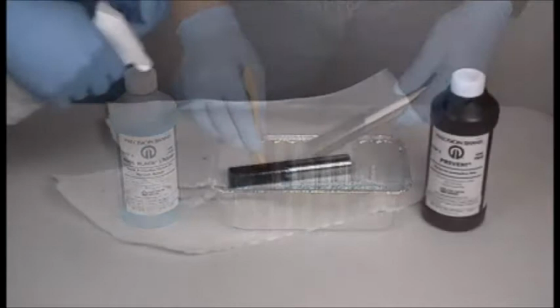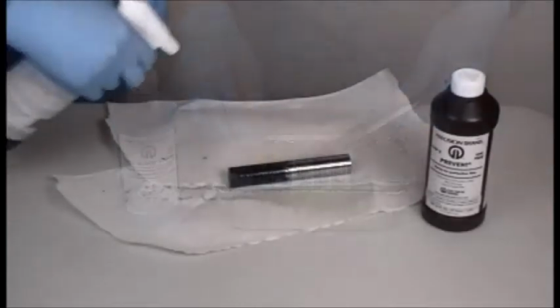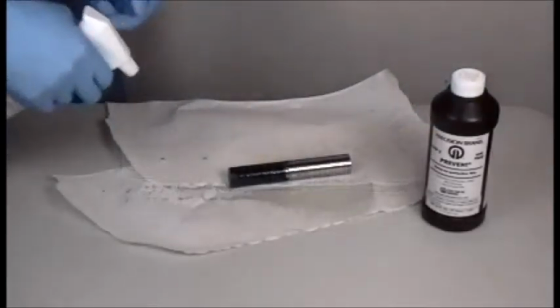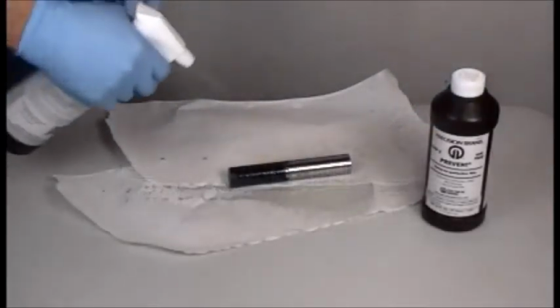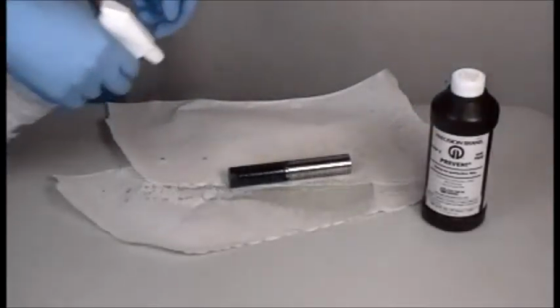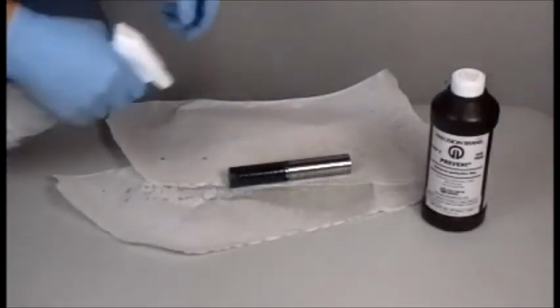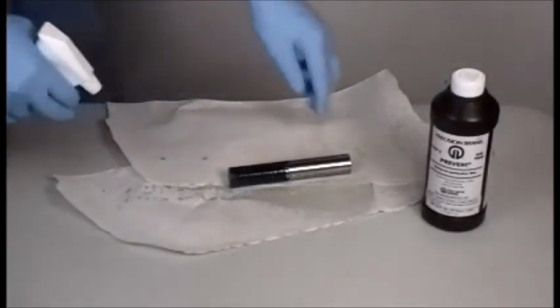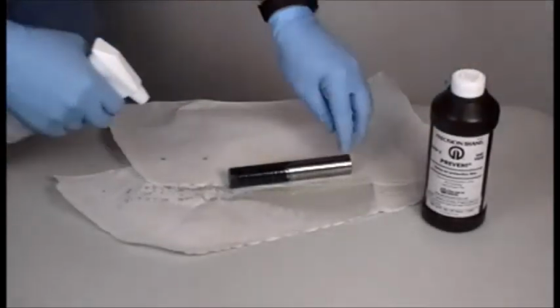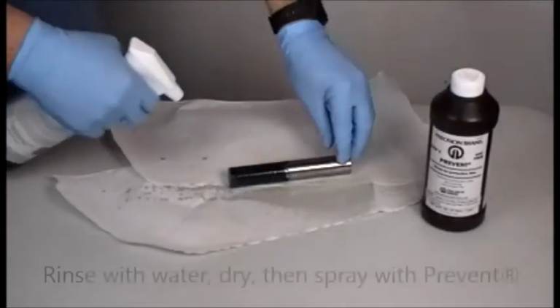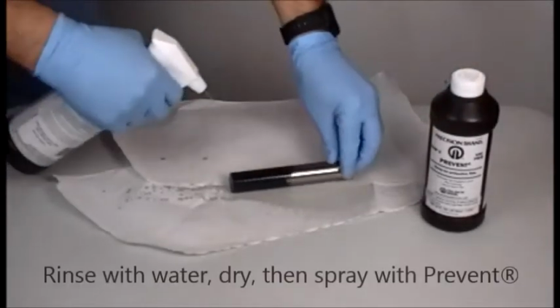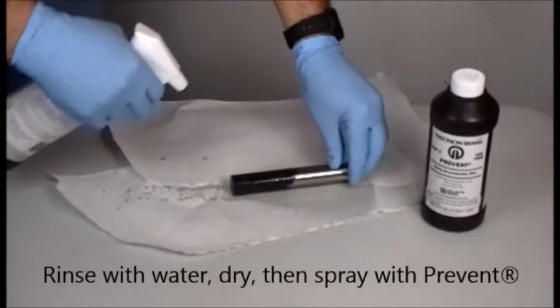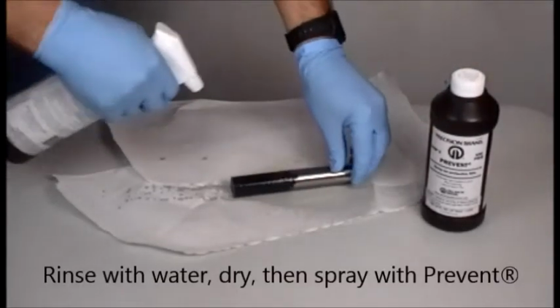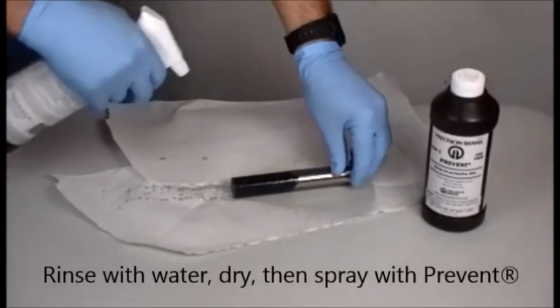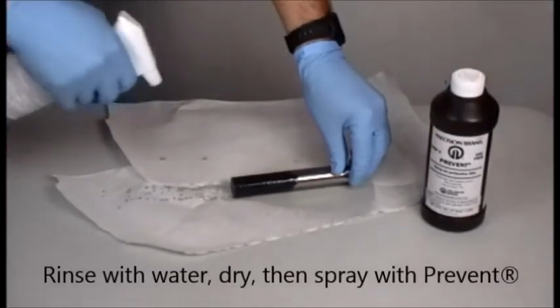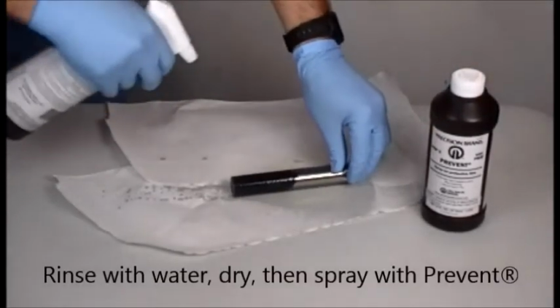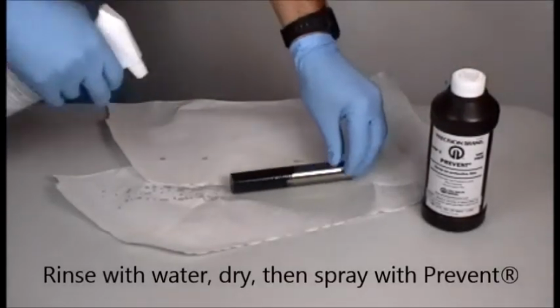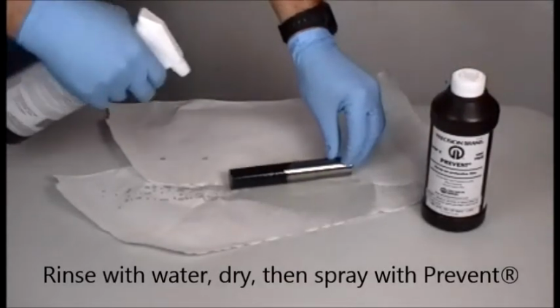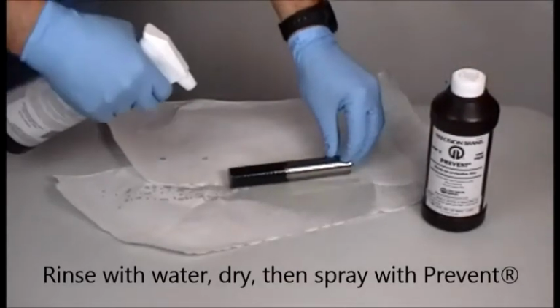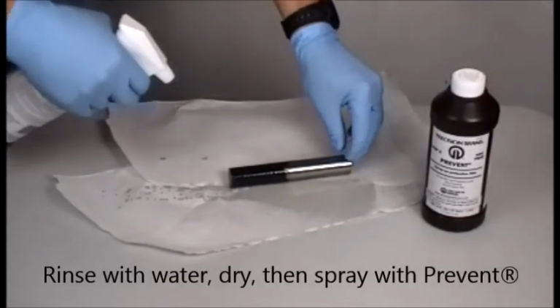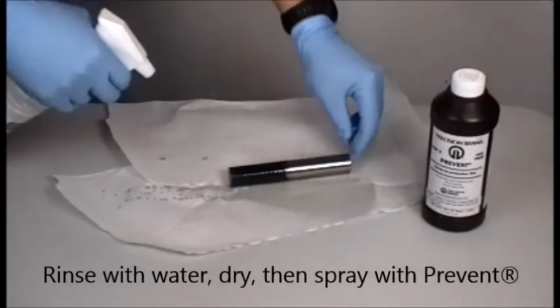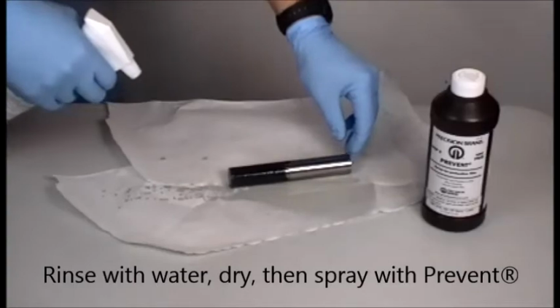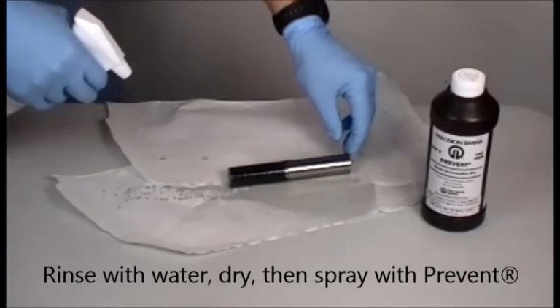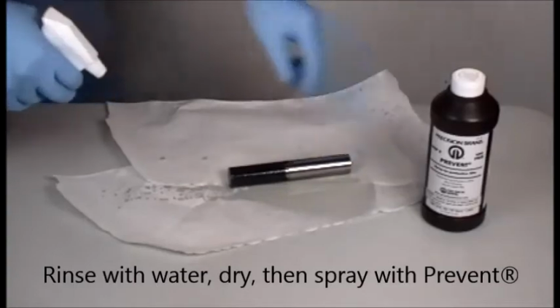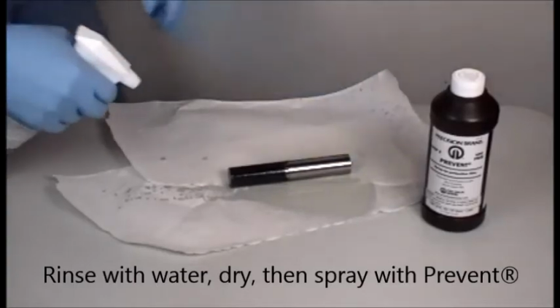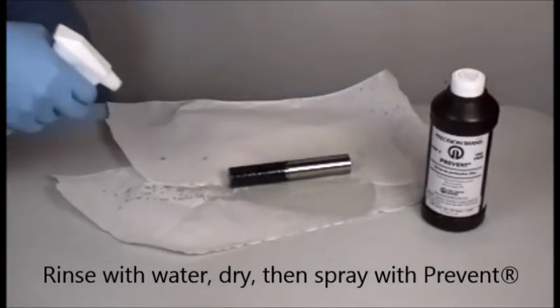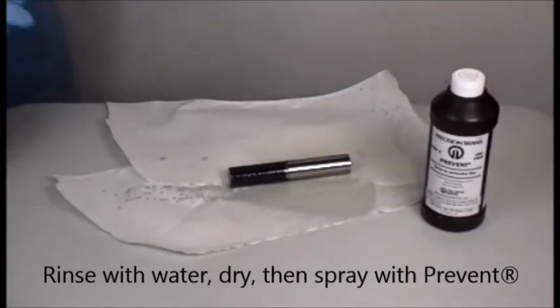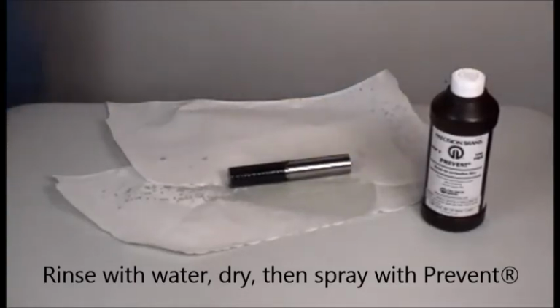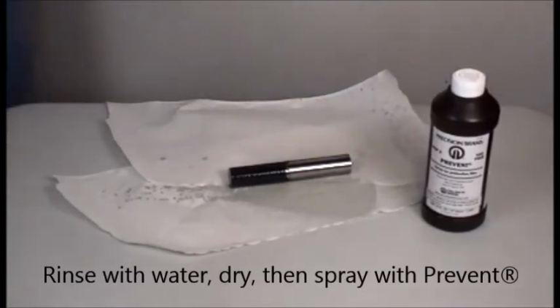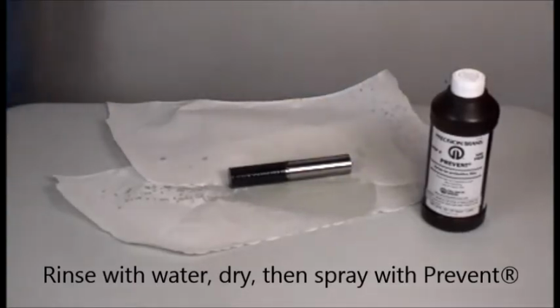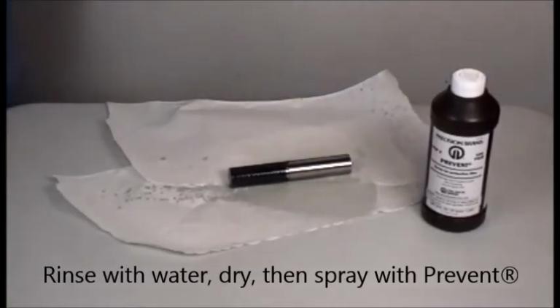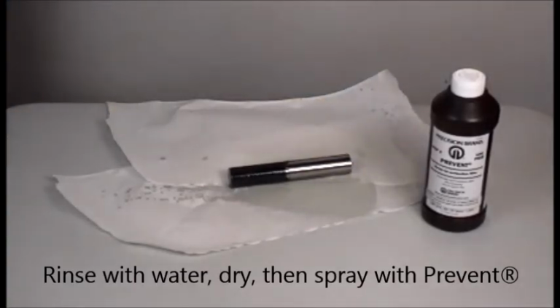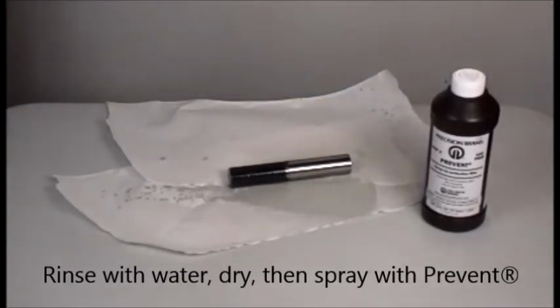Once the proper color has been achieved, rinse the part with water, dry and then spray it with the Prevent in a pump spray bottle. Your part is done.